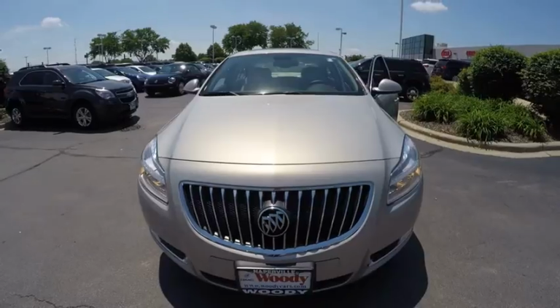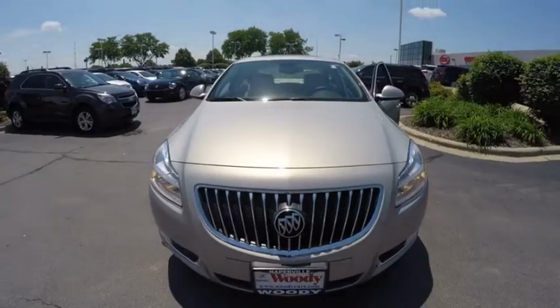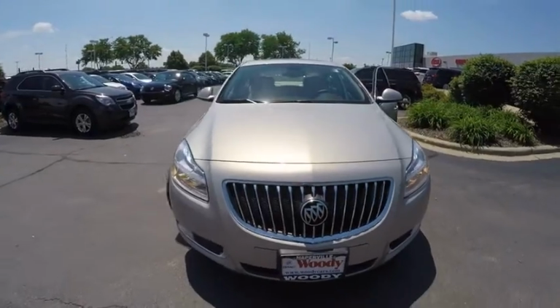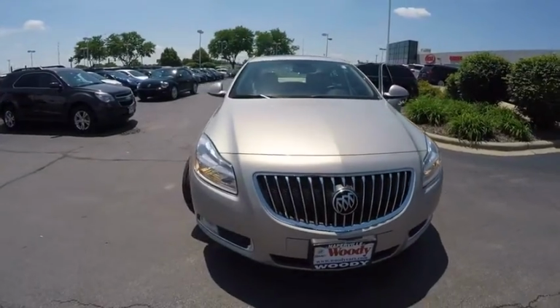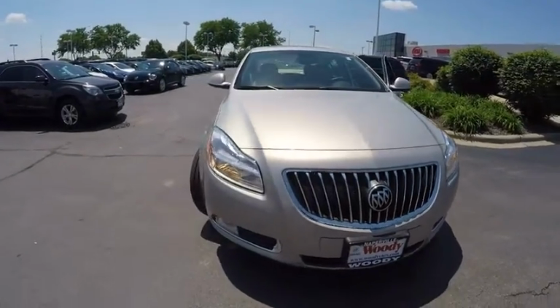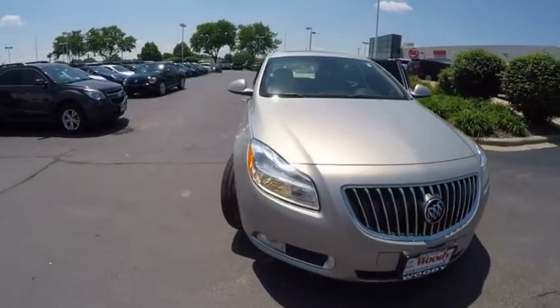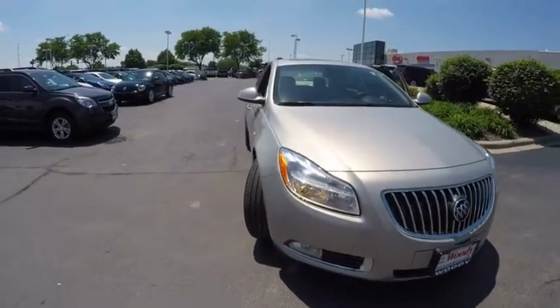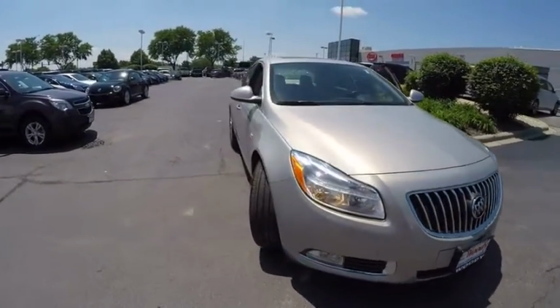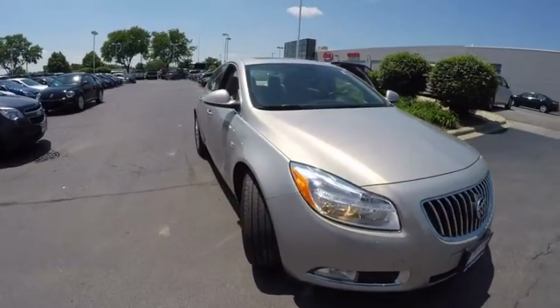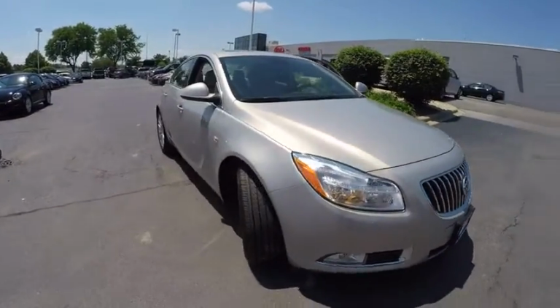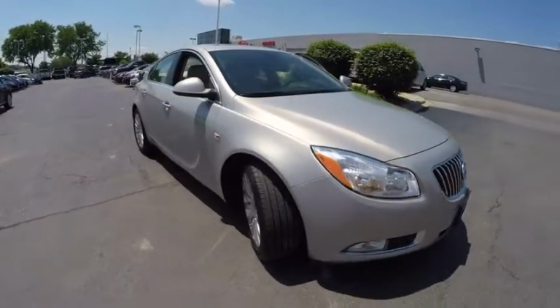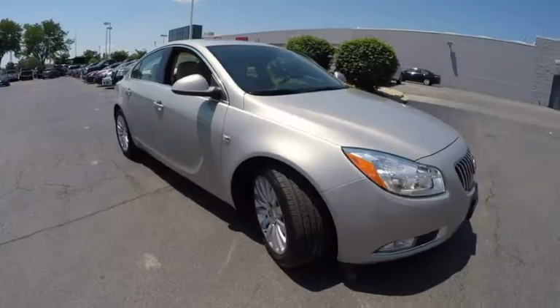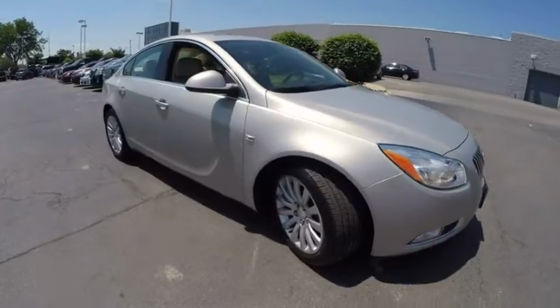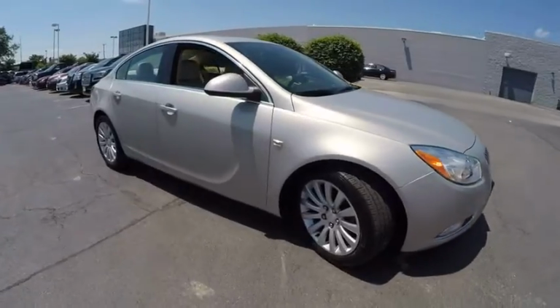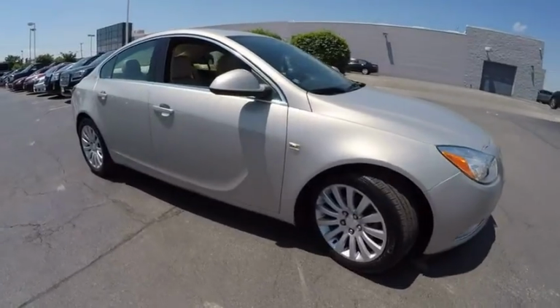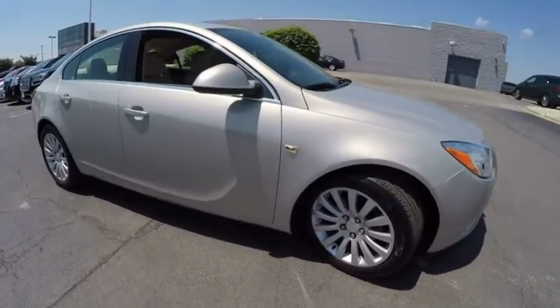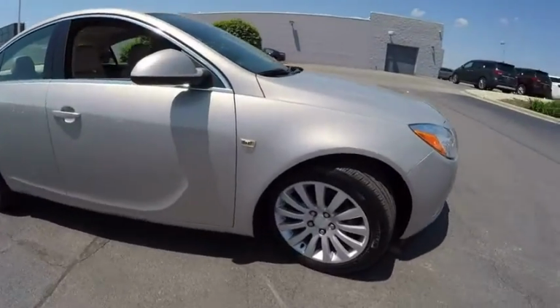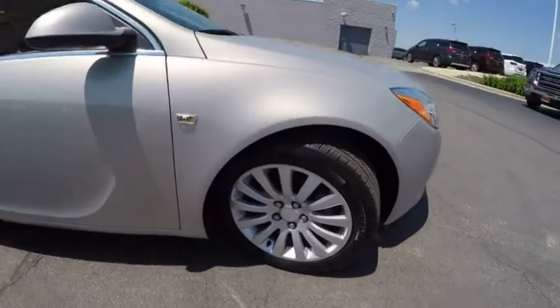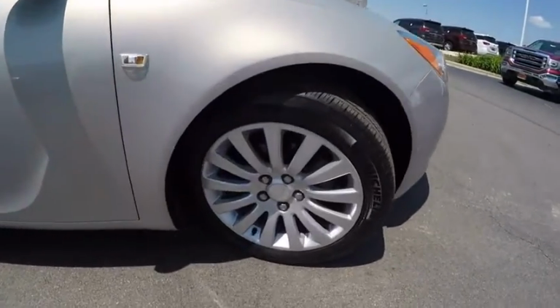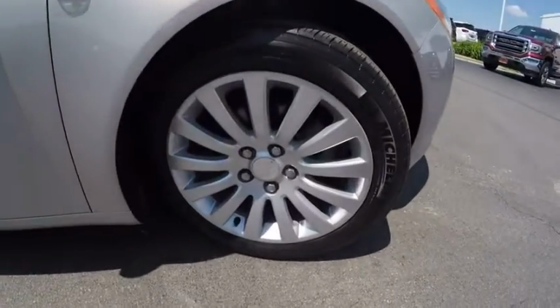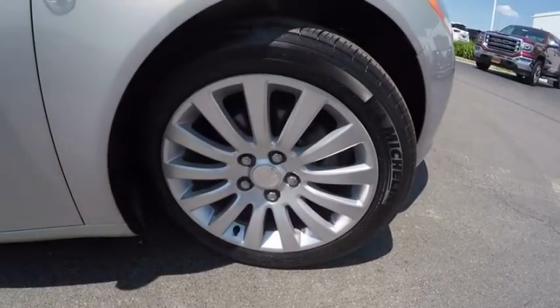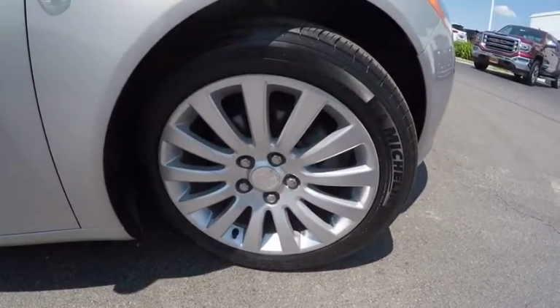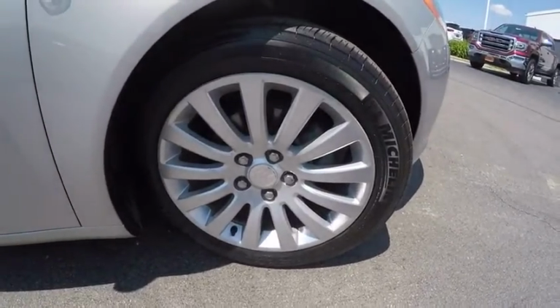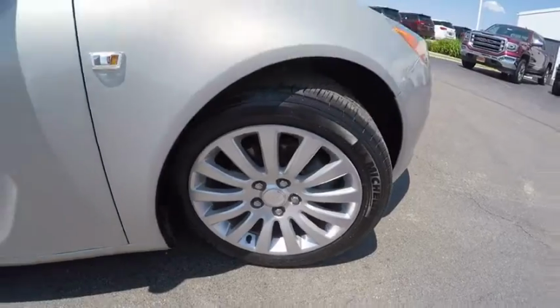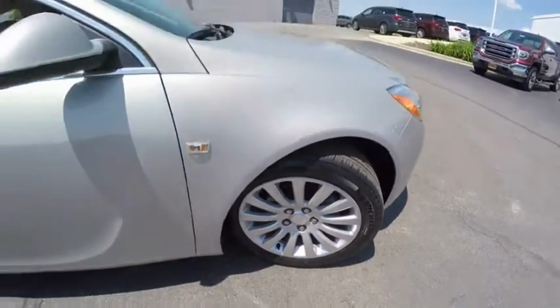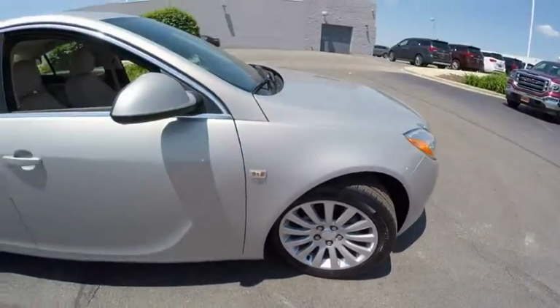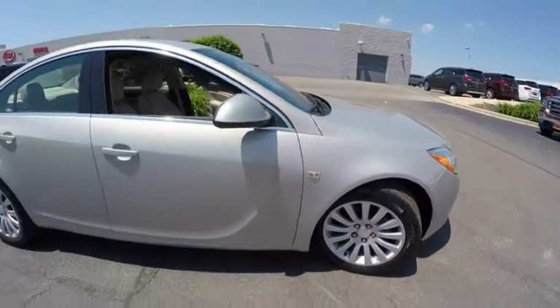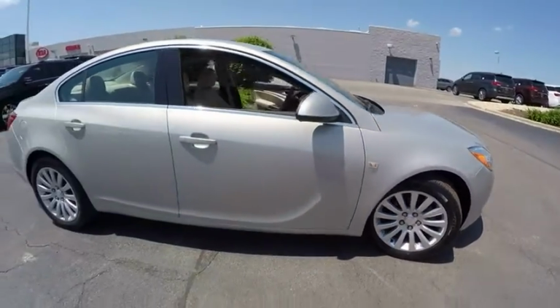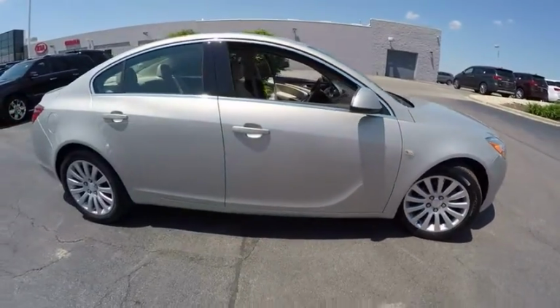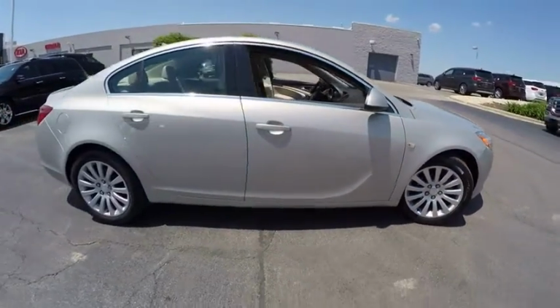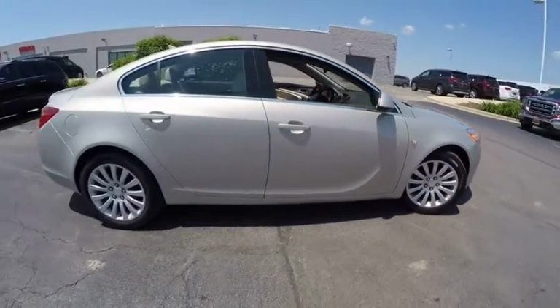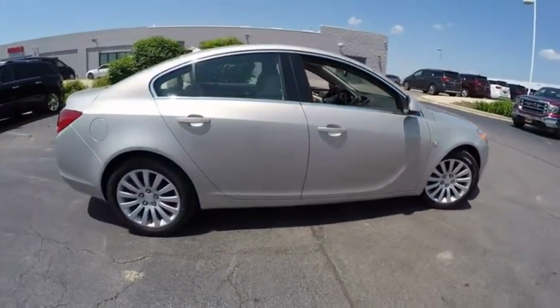2011 Buick Regal. The Buick Regal is based on the European Opel Insignia. The Regal is as much a sports sedan as it is a family sedan, and is priced below $15,000. This vehicle has less than 20,000 miles.